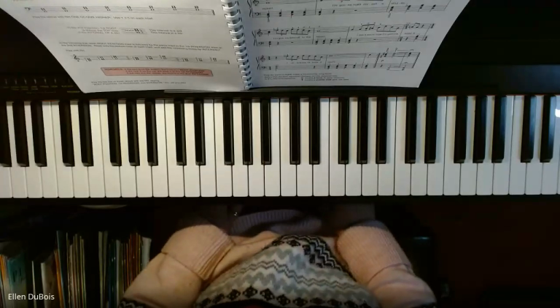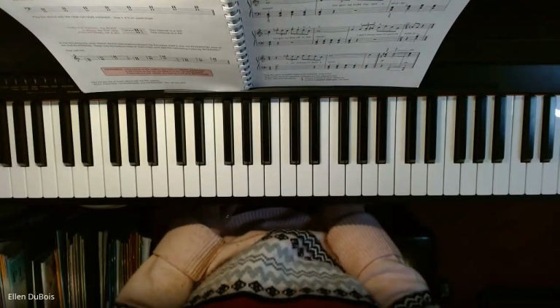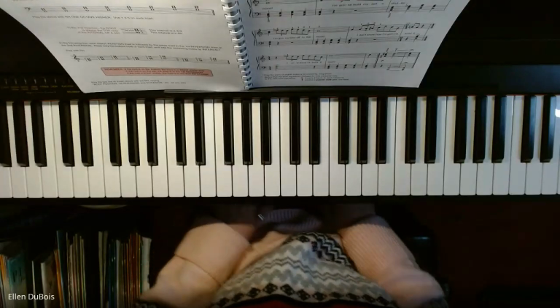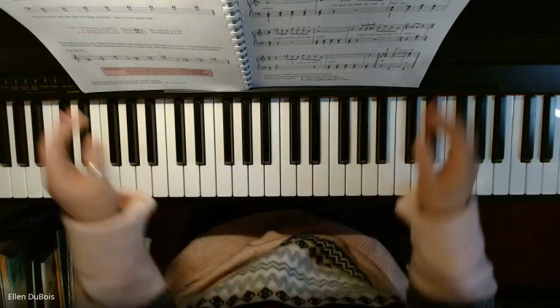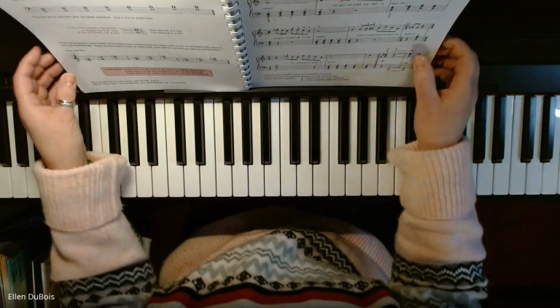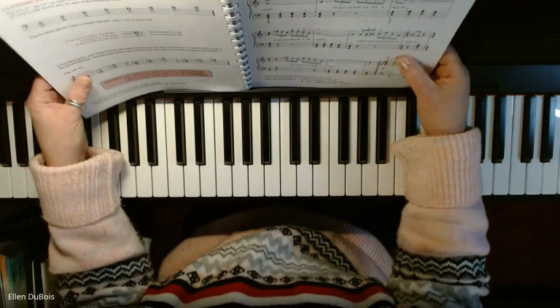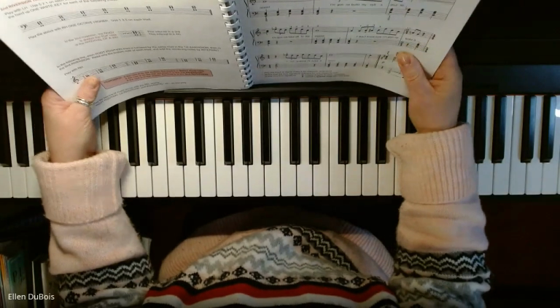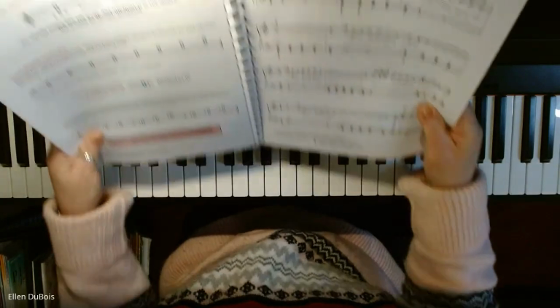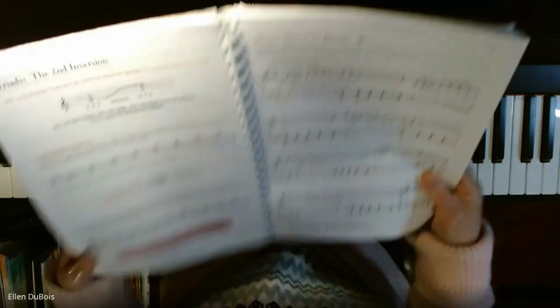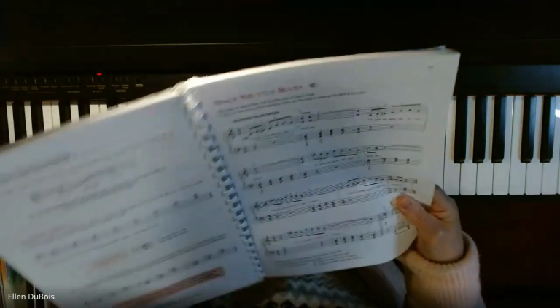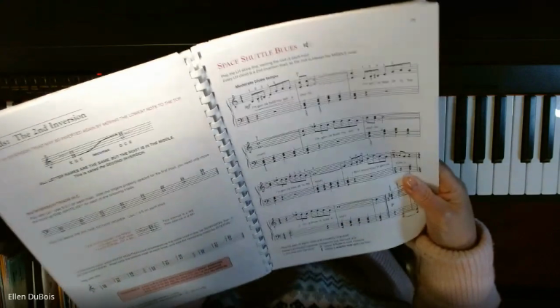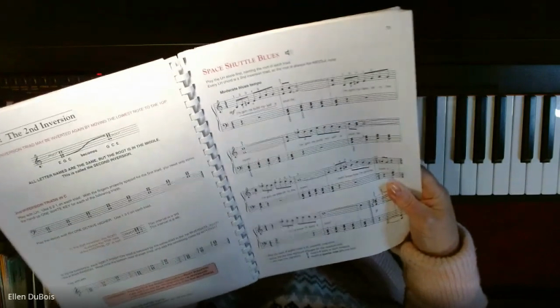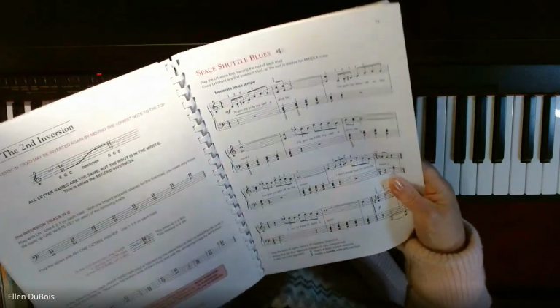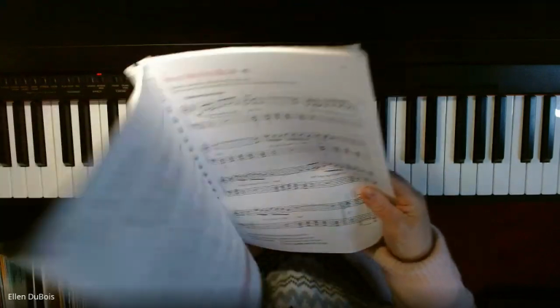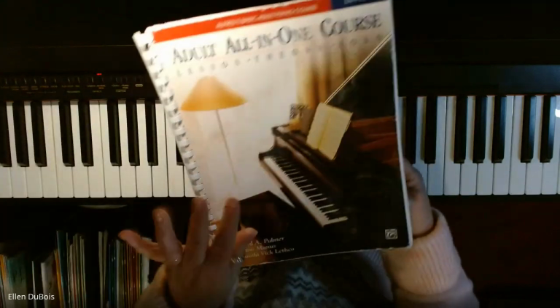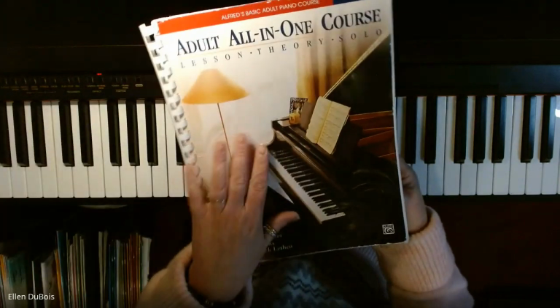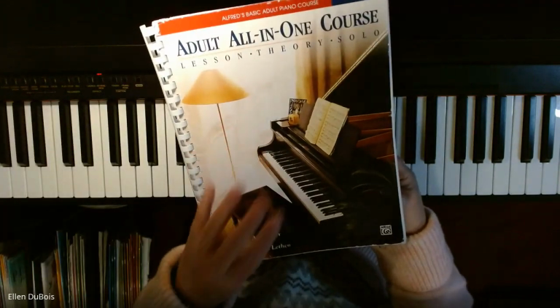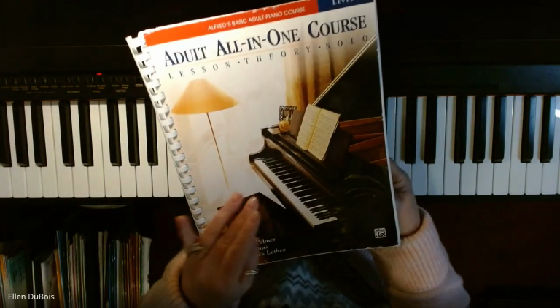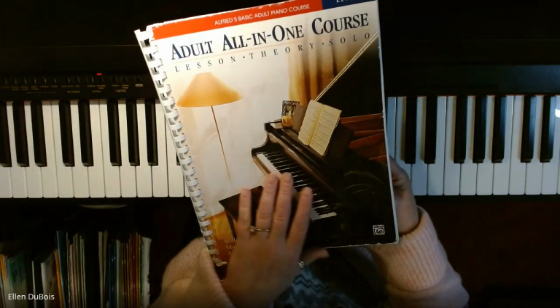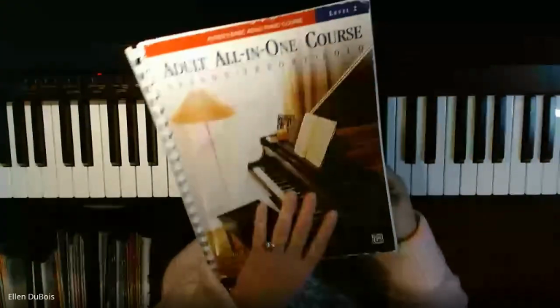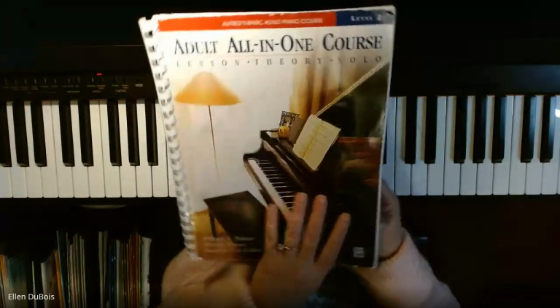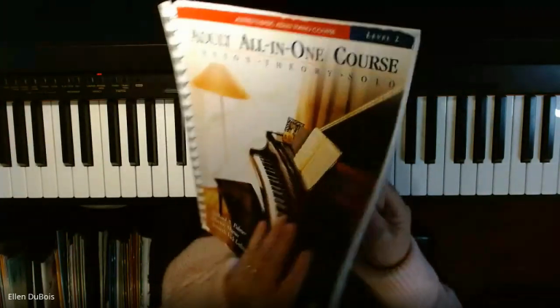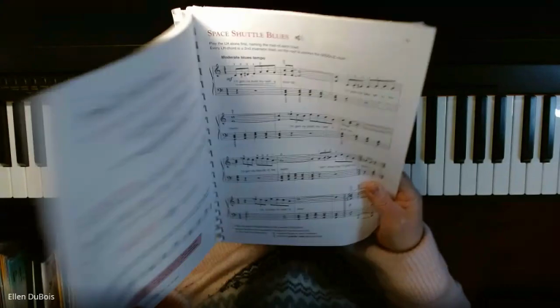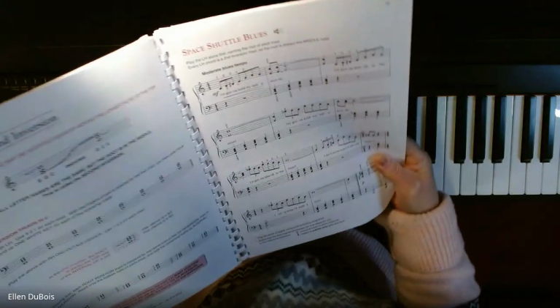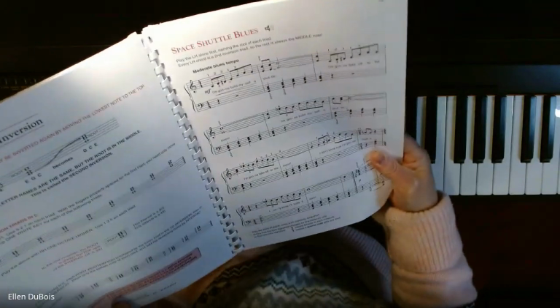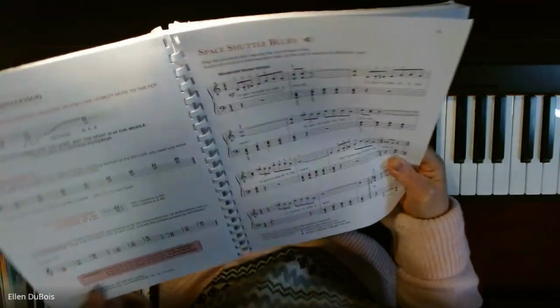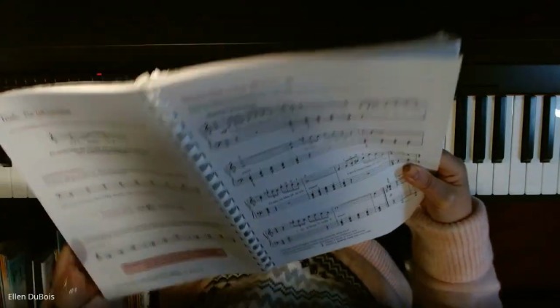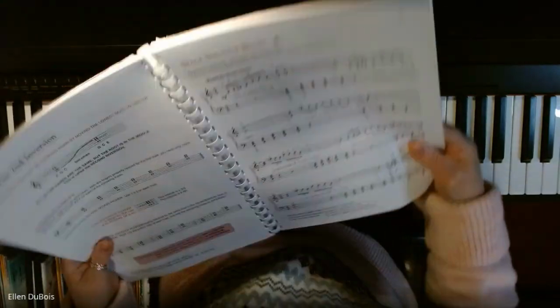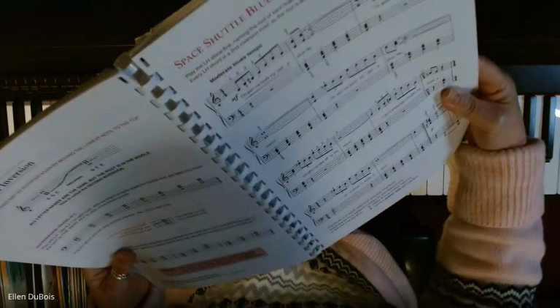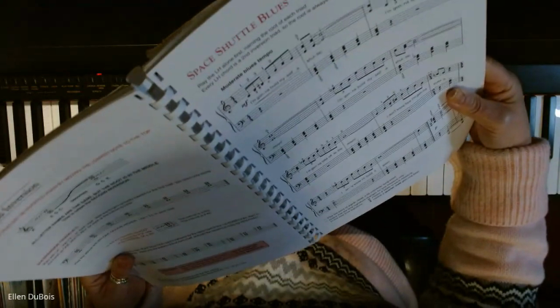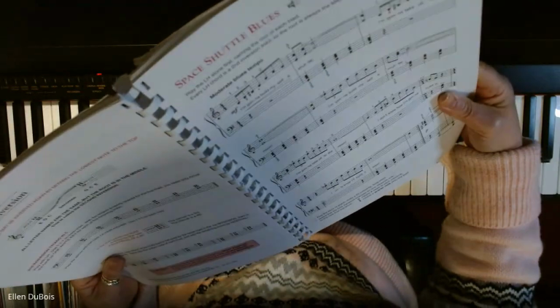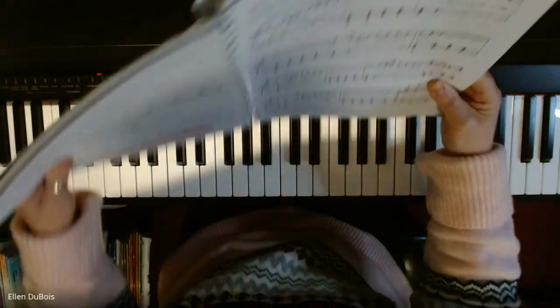Hey everyone, it's Ellen from Rhapsody Music Lessons. A student and I were just working out of the Alfred's Level 2 Adult All-in-One course, and this is on page 75's fun song called Space Shuttle Blues.